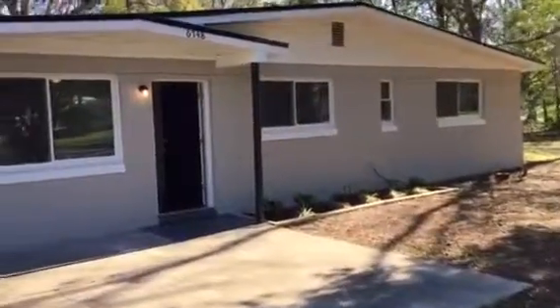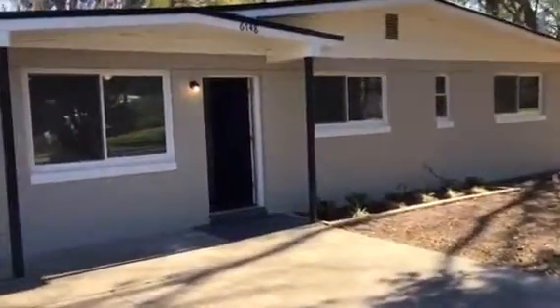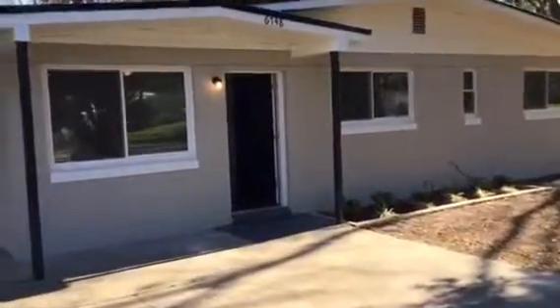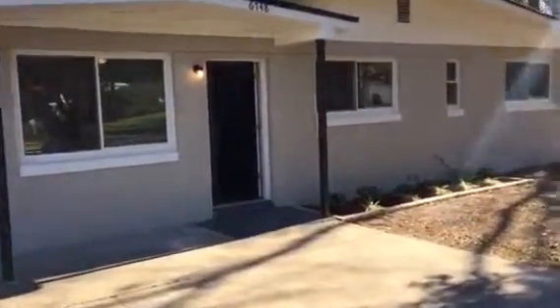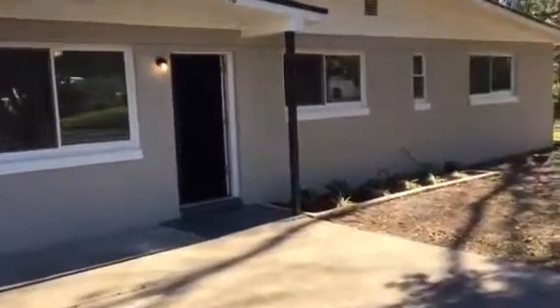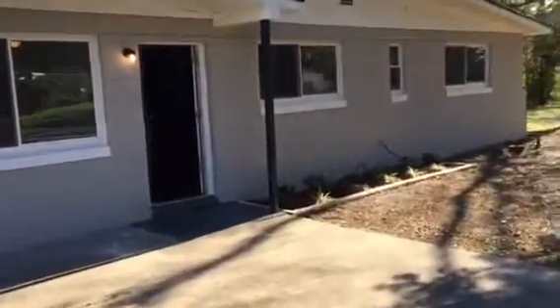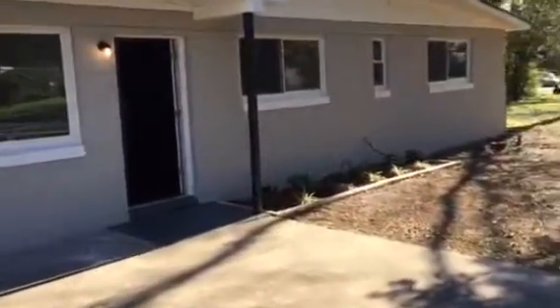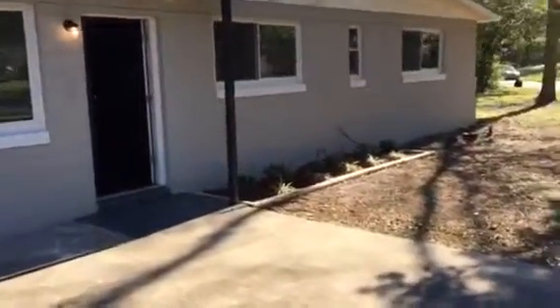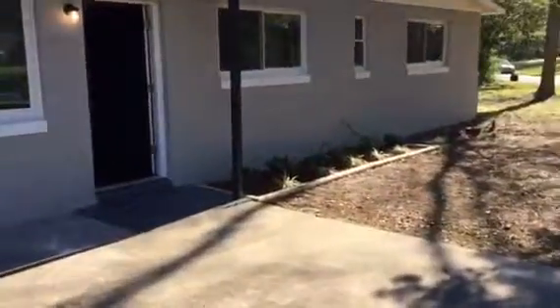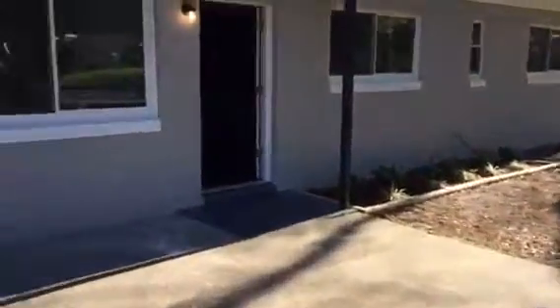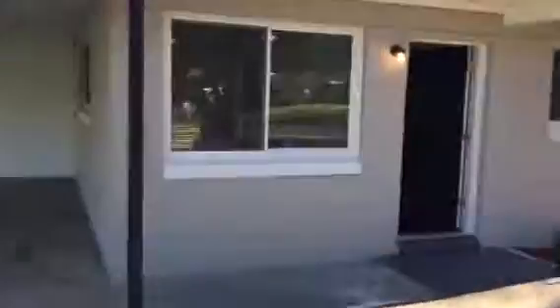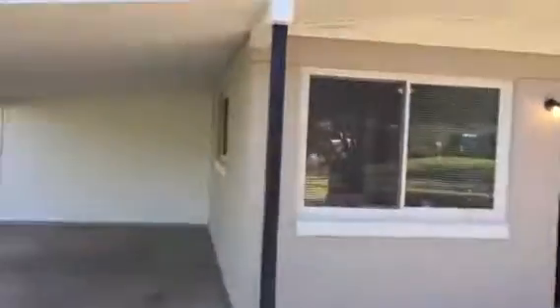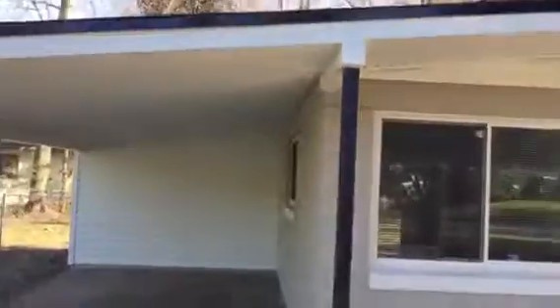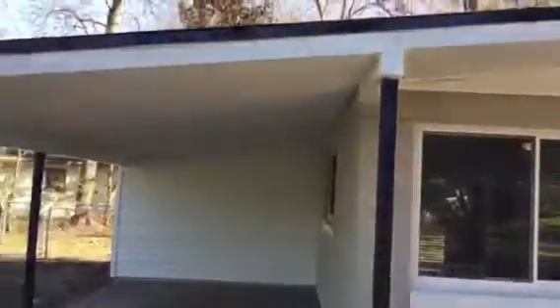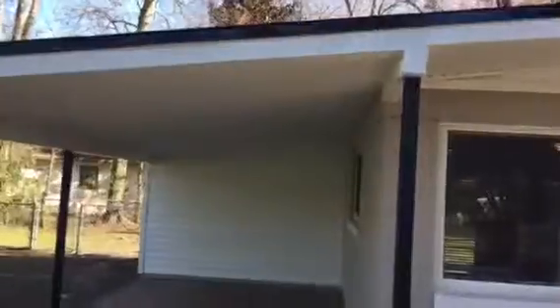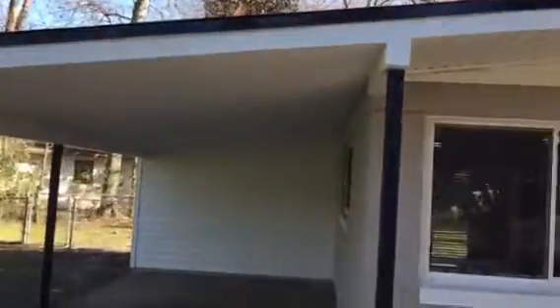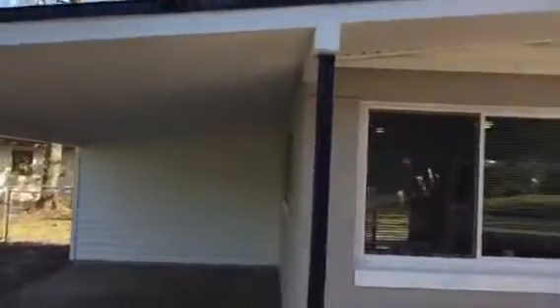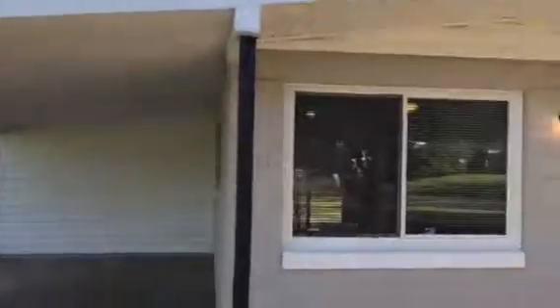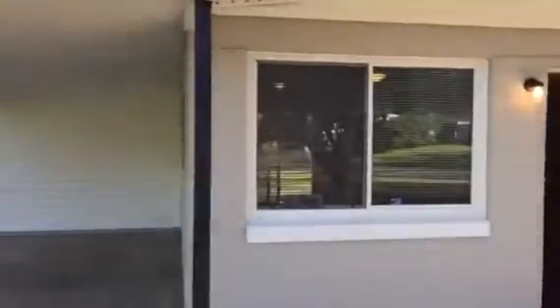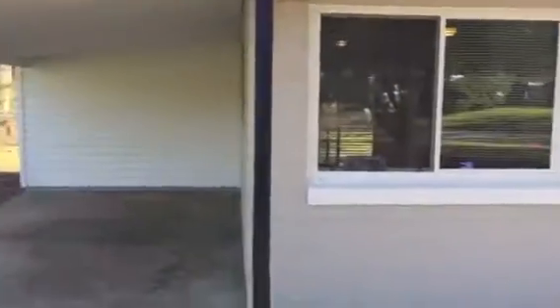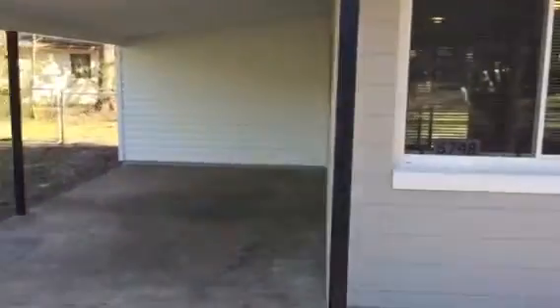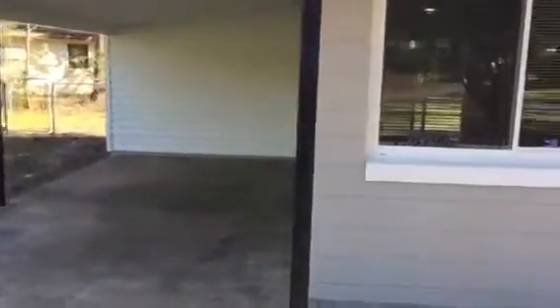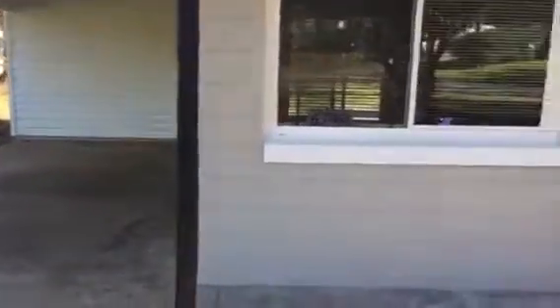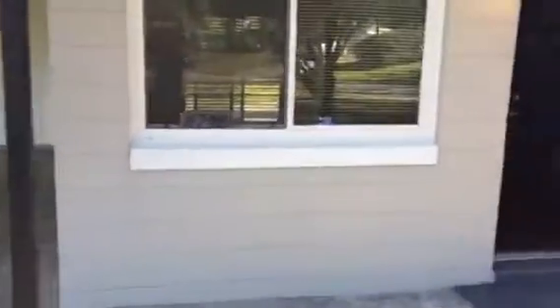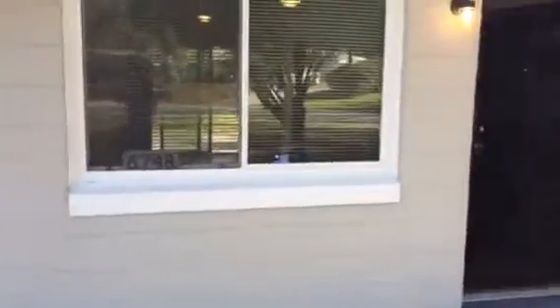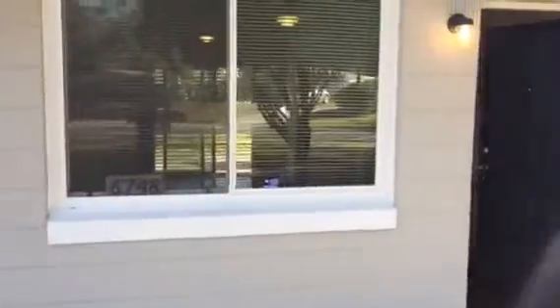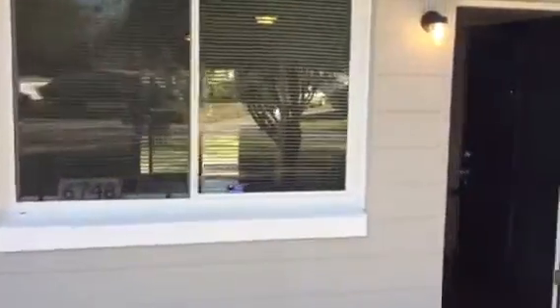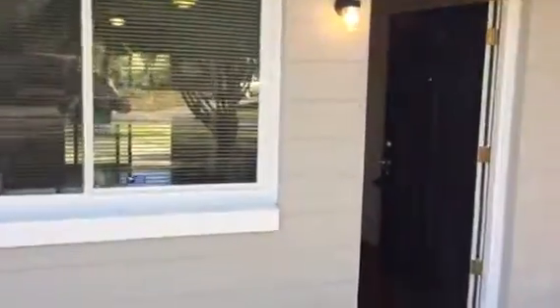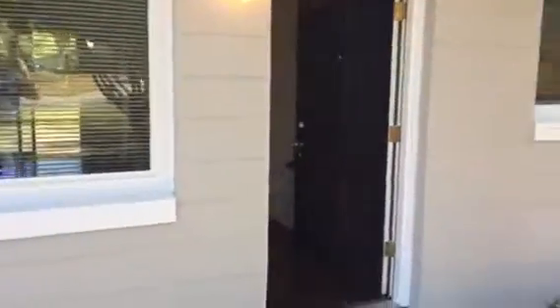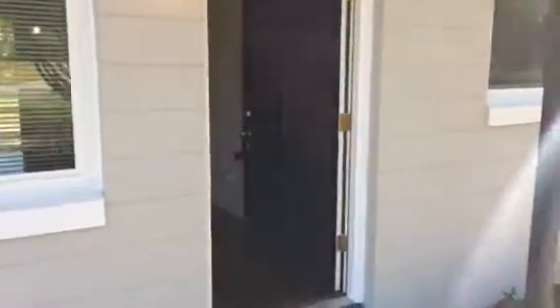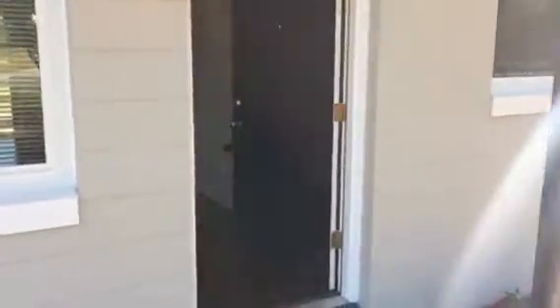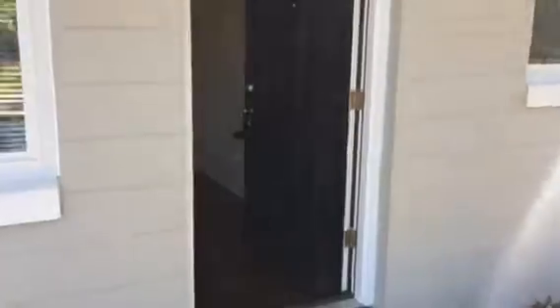As we walk up to the house, I'll explain what we did. We put new vinyl on the soffit, fascia, and carport porch, along with brand new windows and new doors.